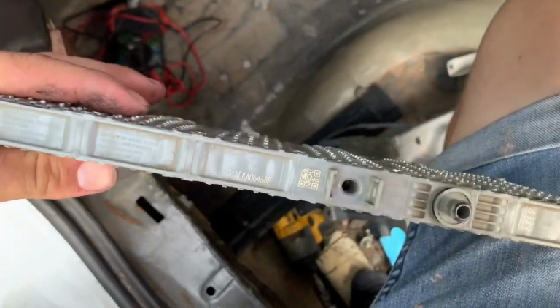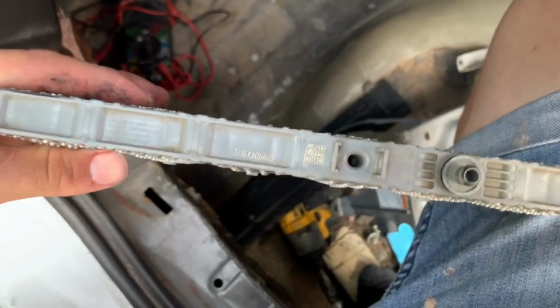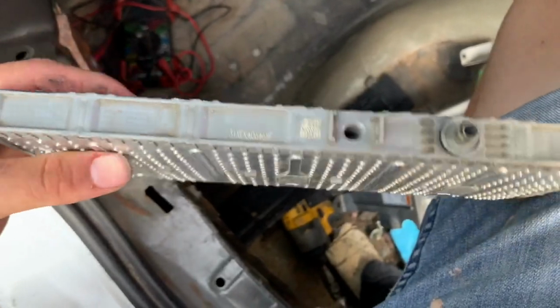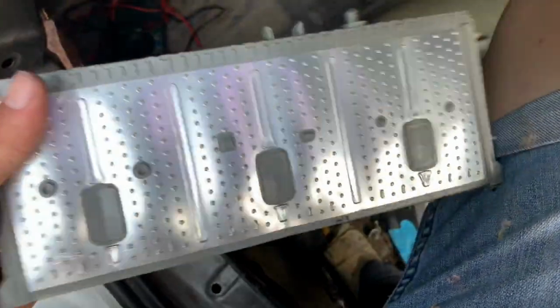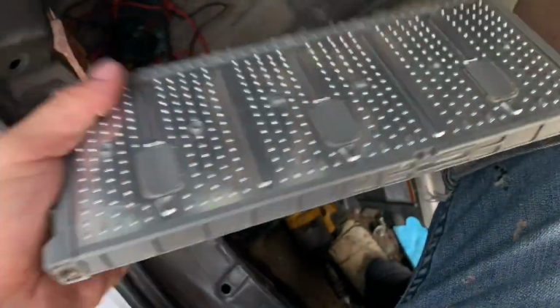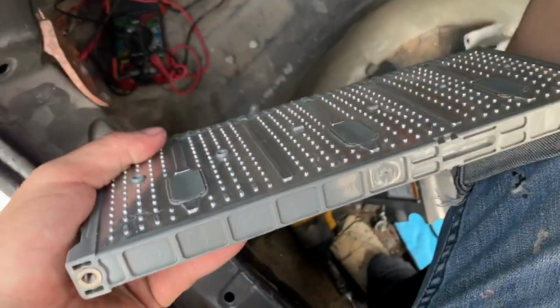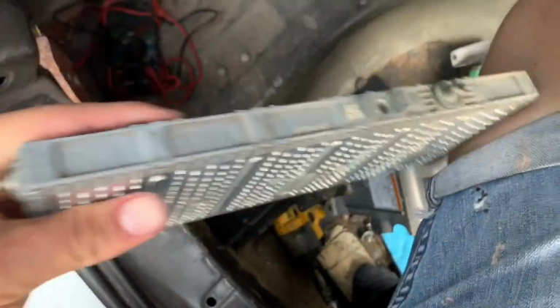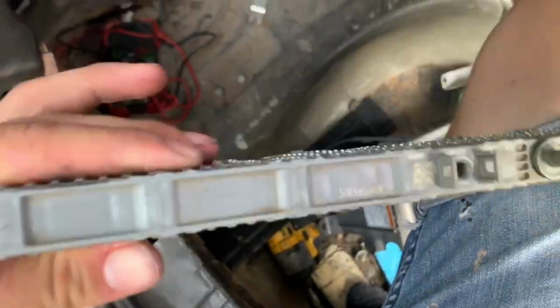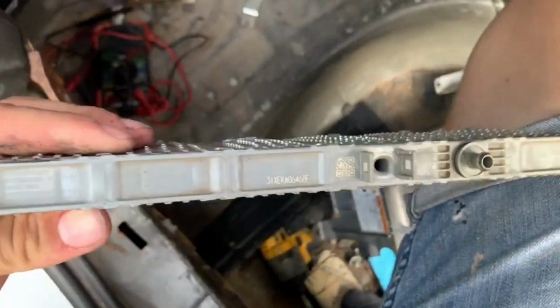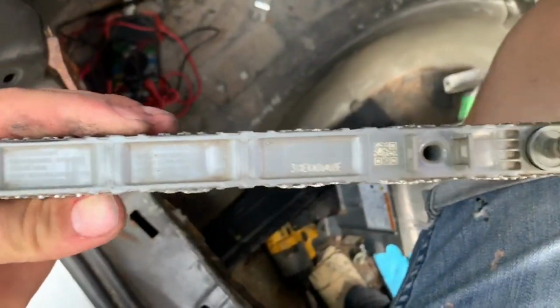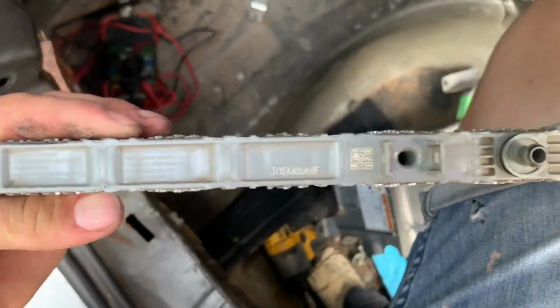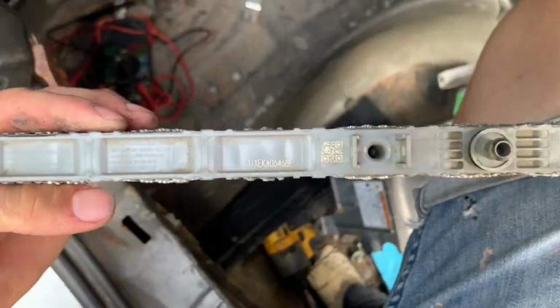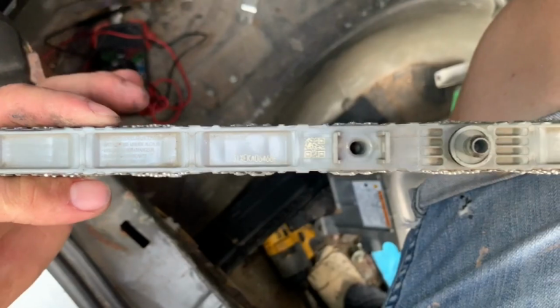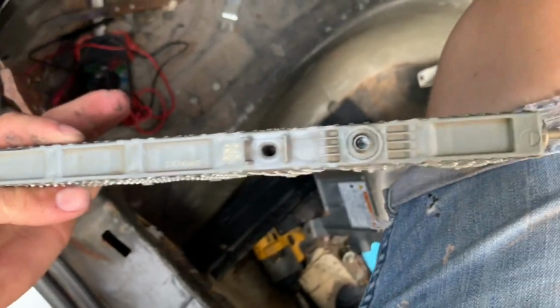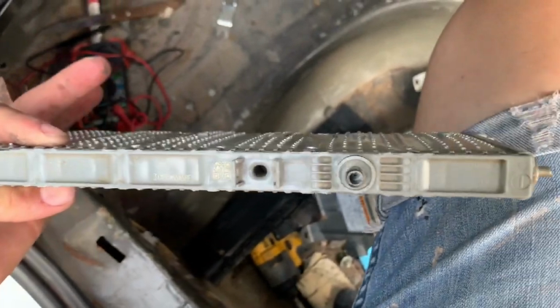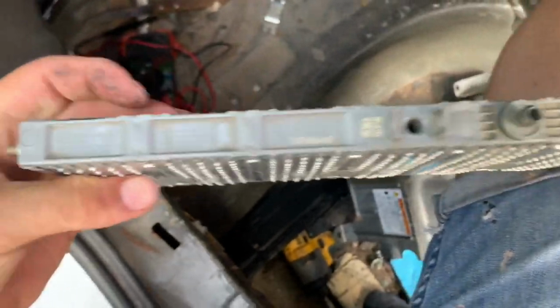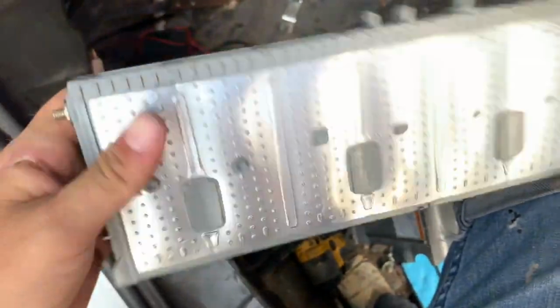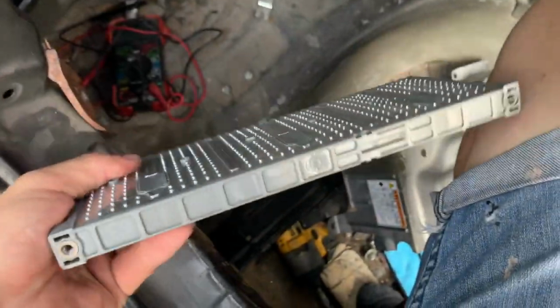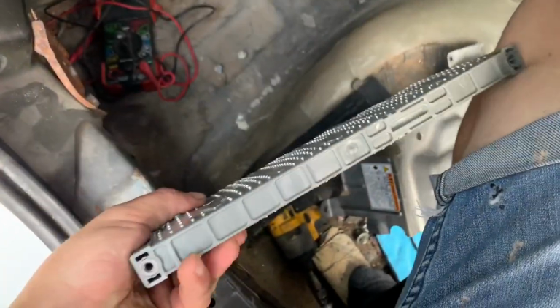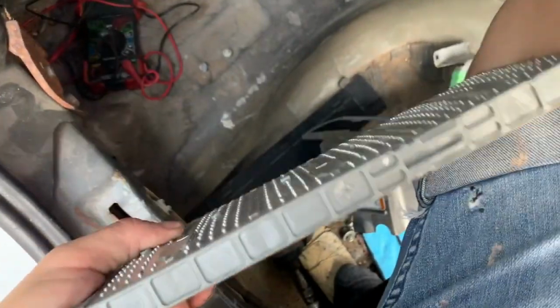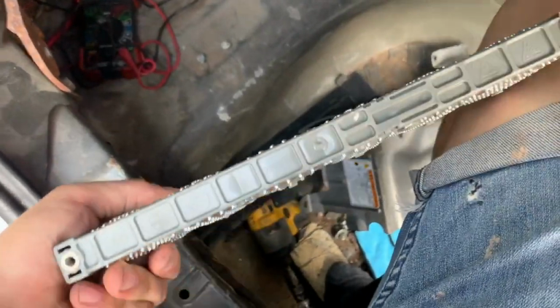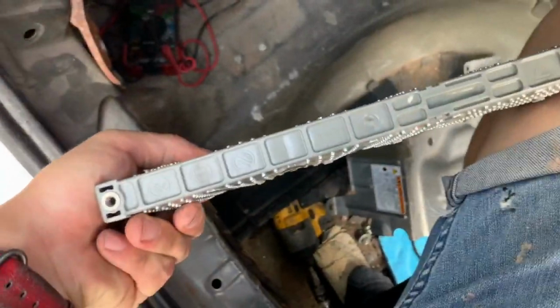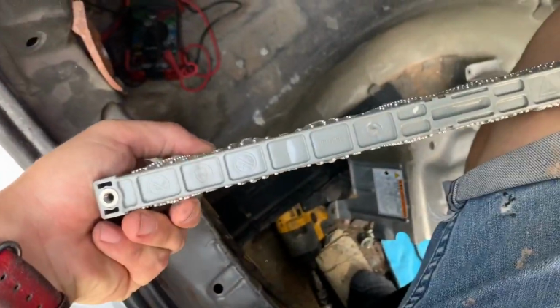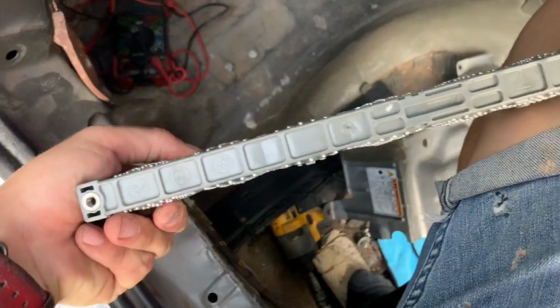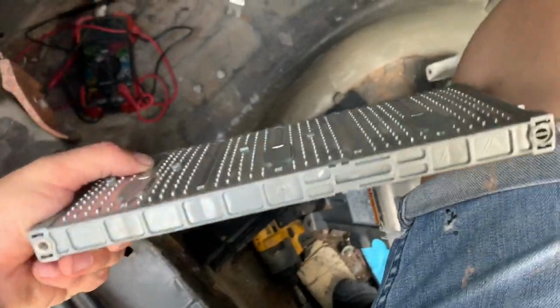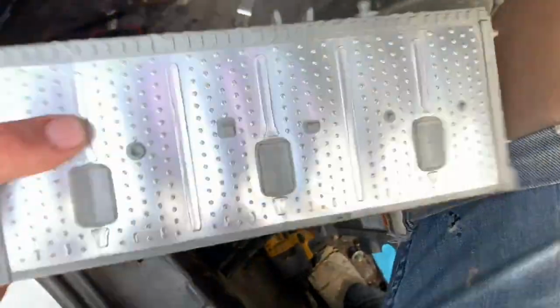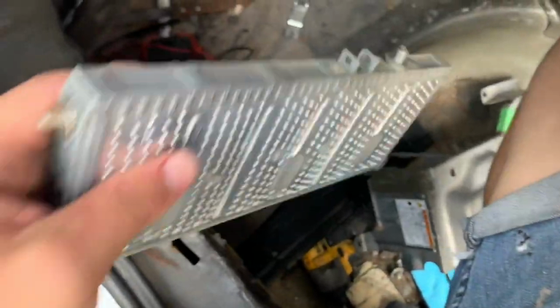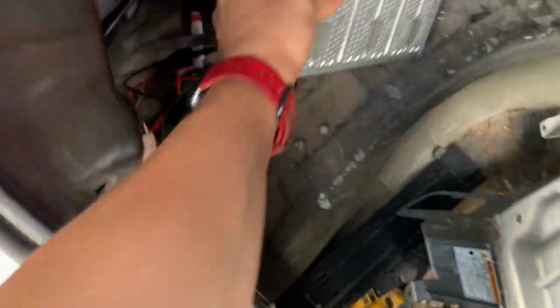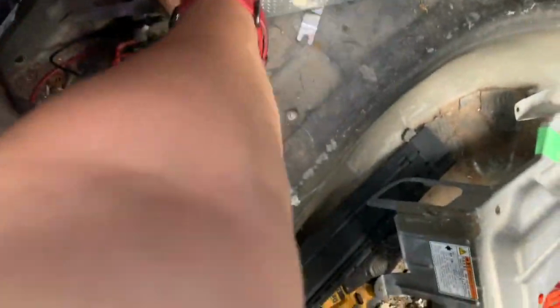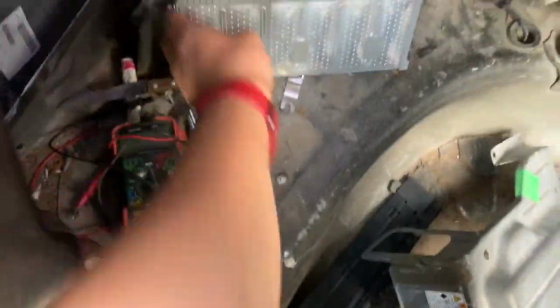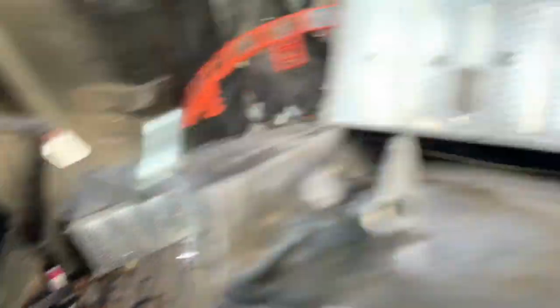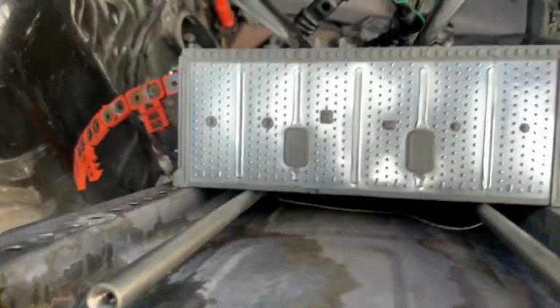We found the corrupted cell, and you can see it is bloated quite a bit — that's why it was throwing the low voltage. We're going to set that aside and replace it with a new one.